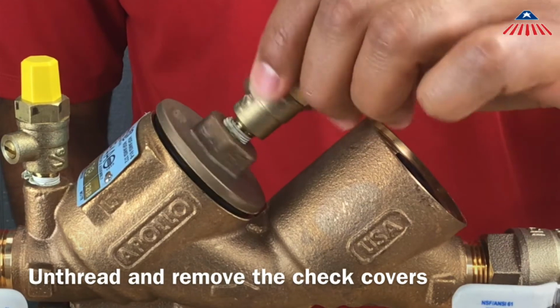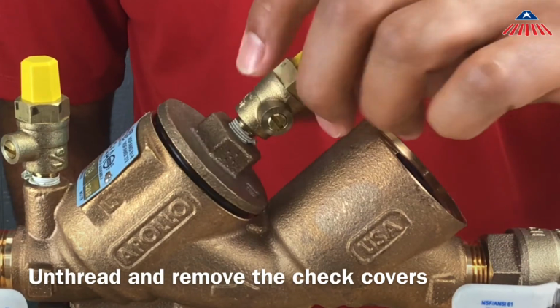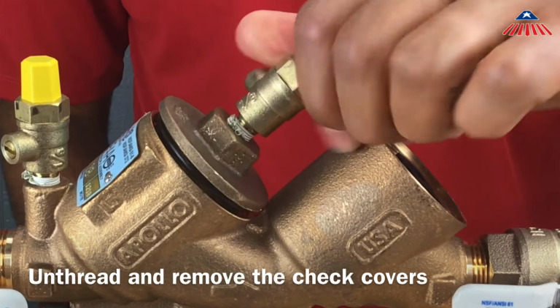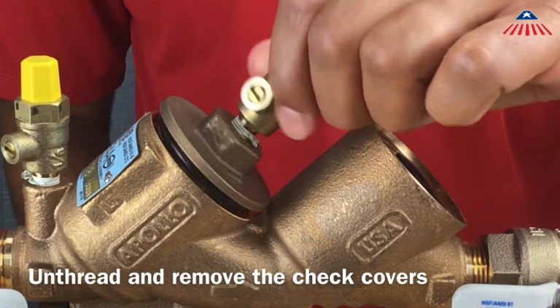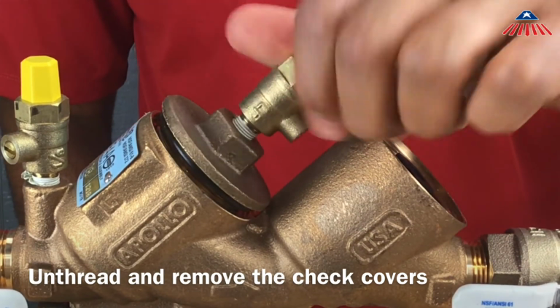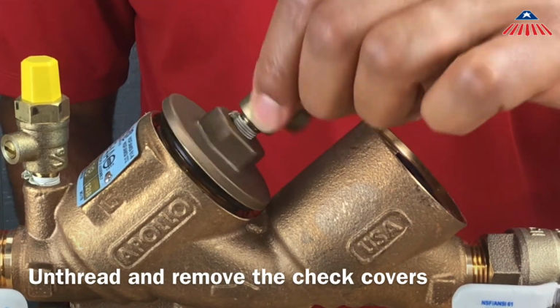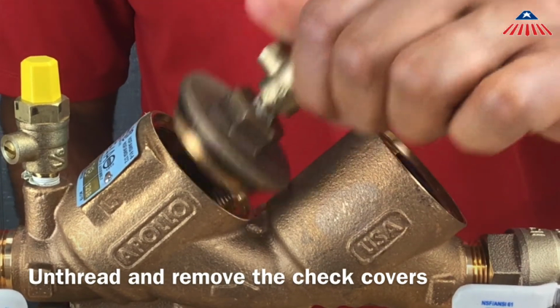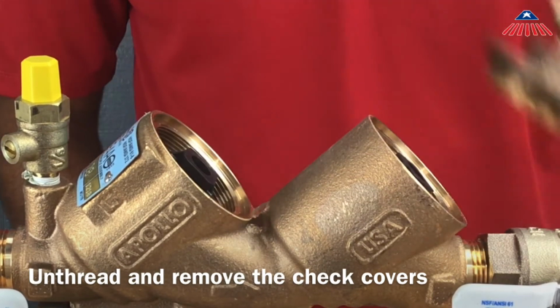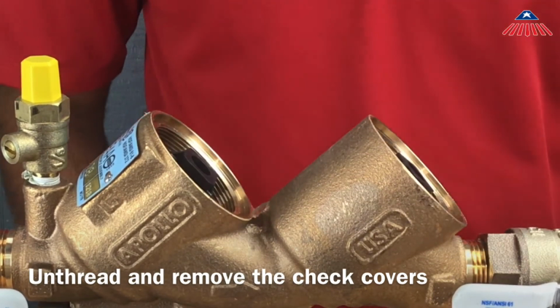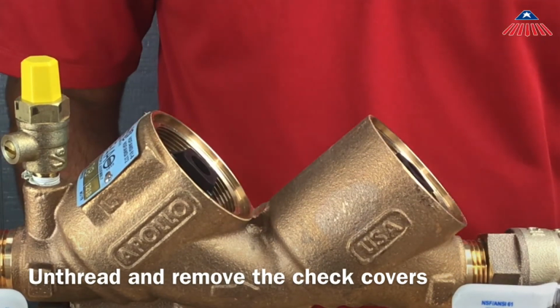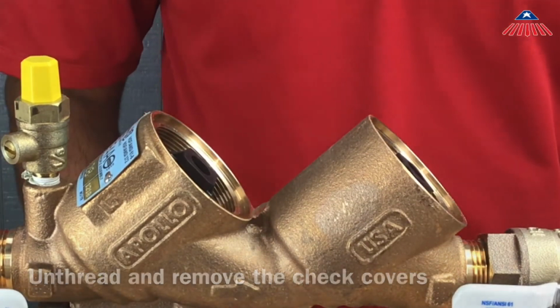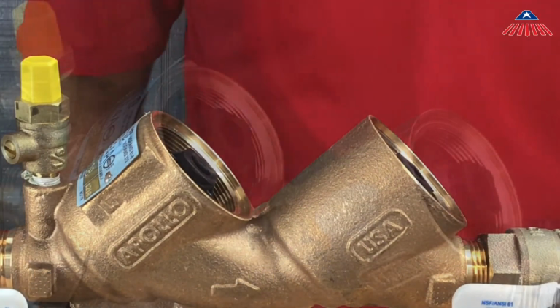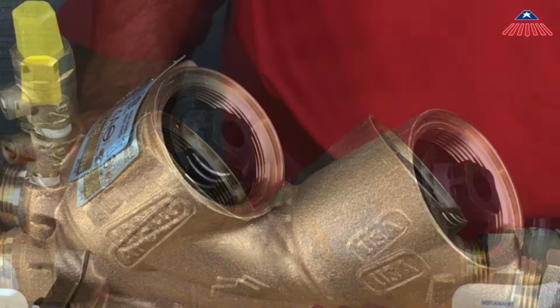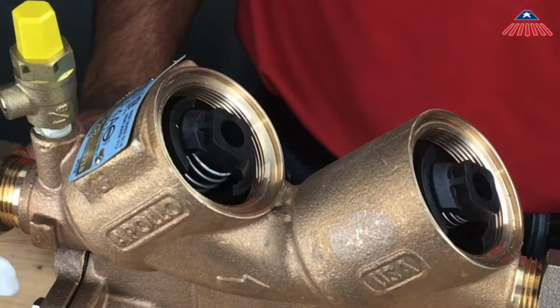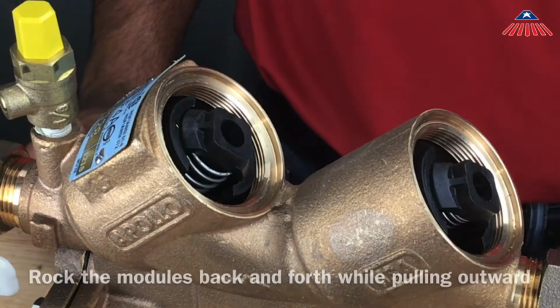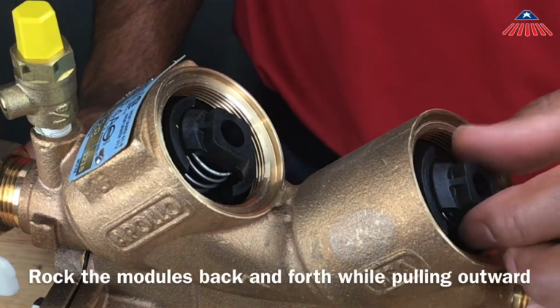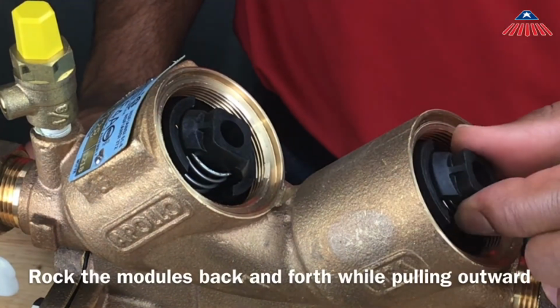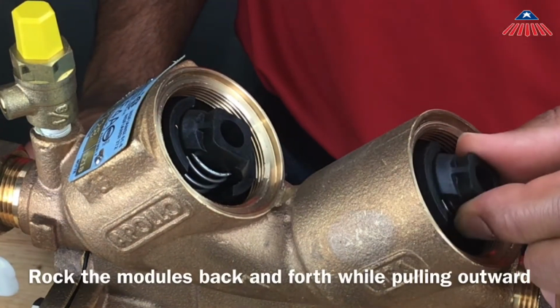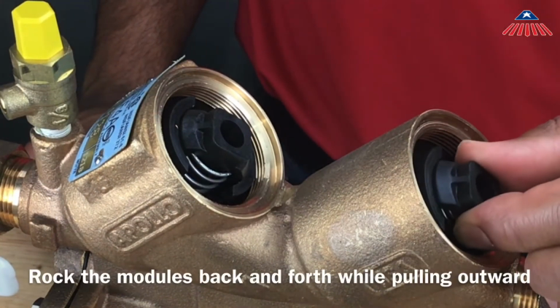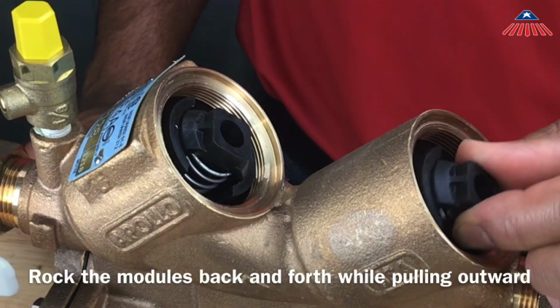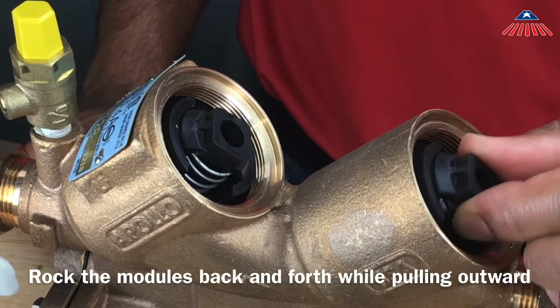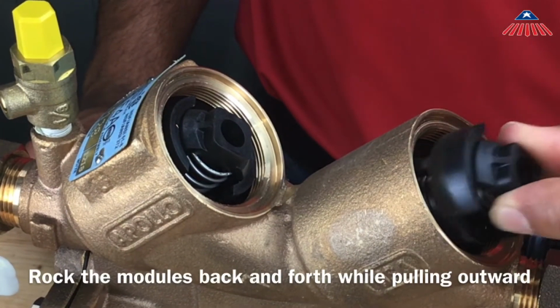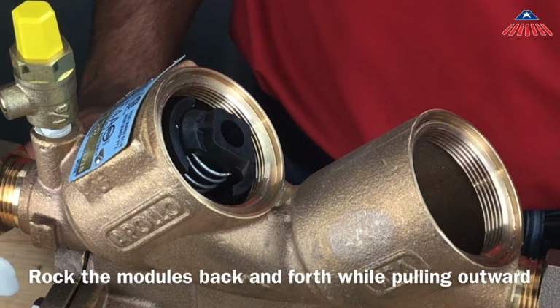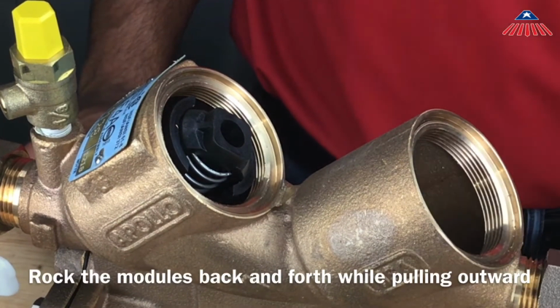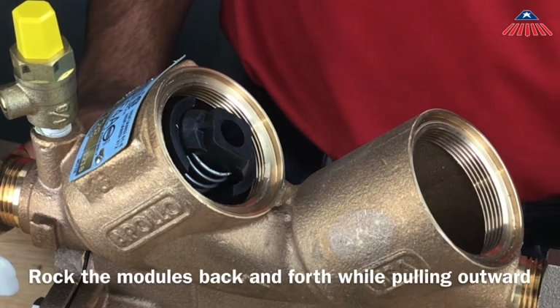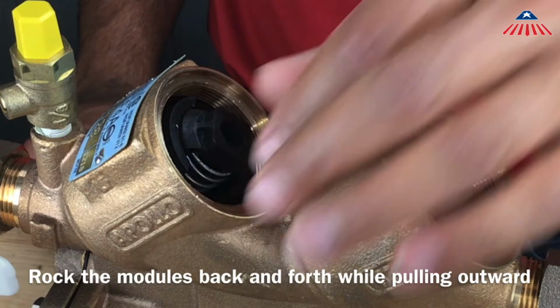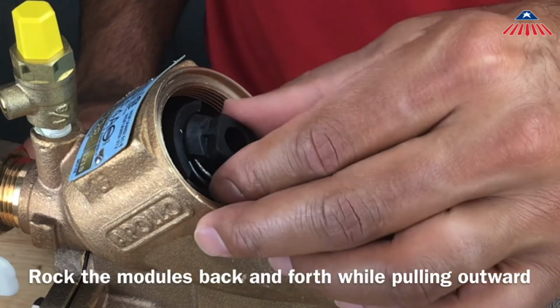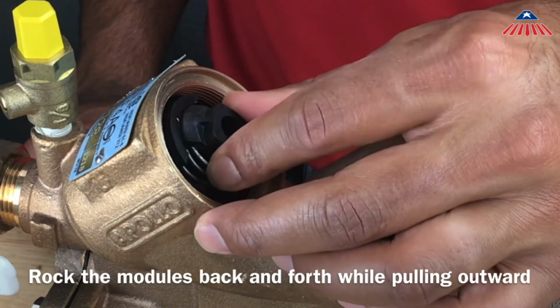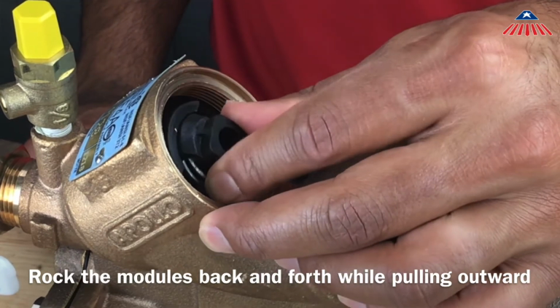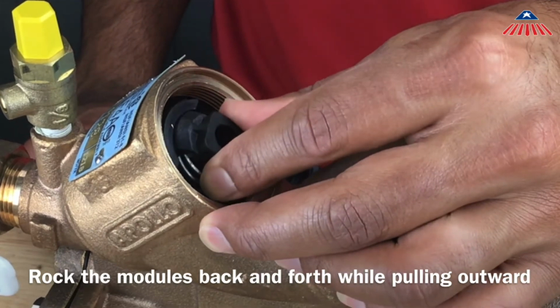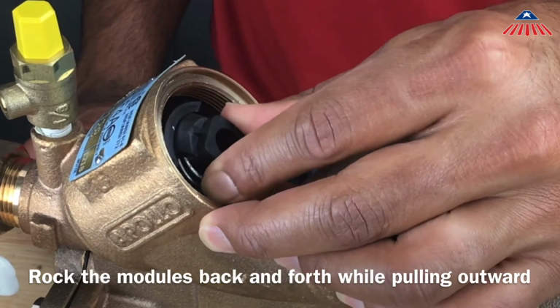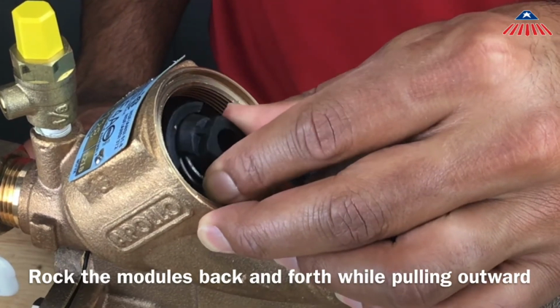Once you have removed the check covers, you will have access to the check assemblies. To remove the check assemblies, gently rock them back and forth until you are able to pull them straight out of the body. Be careful not to release the spring tension while you are removing the checks.